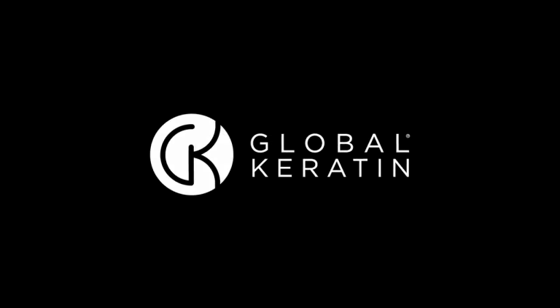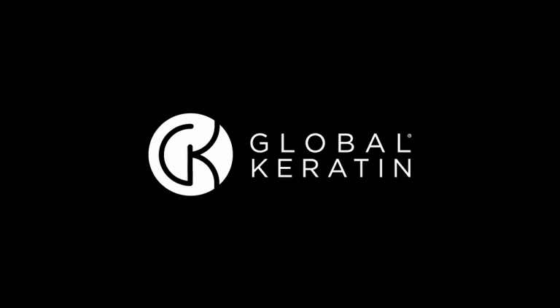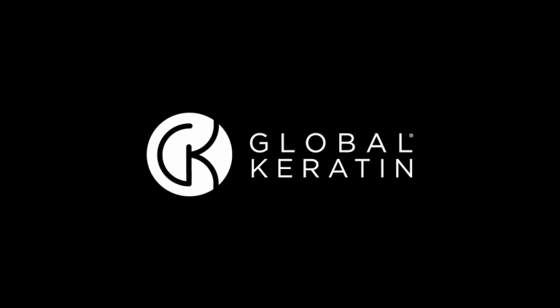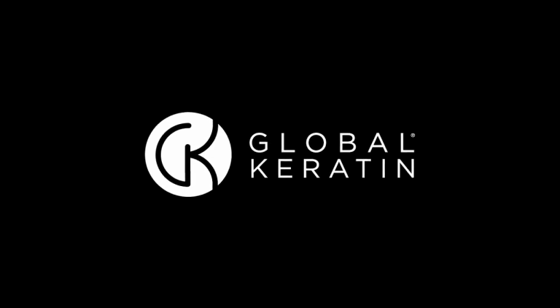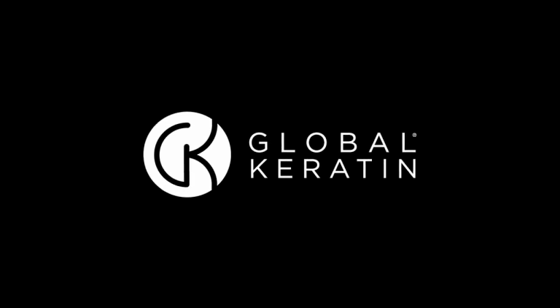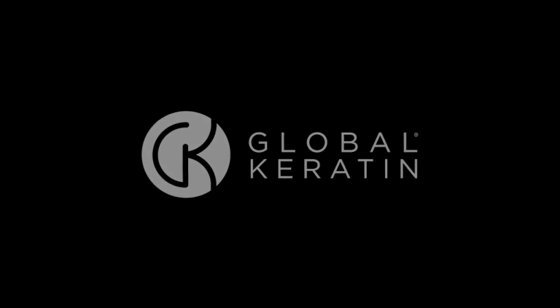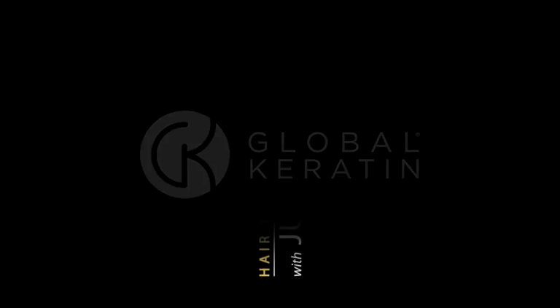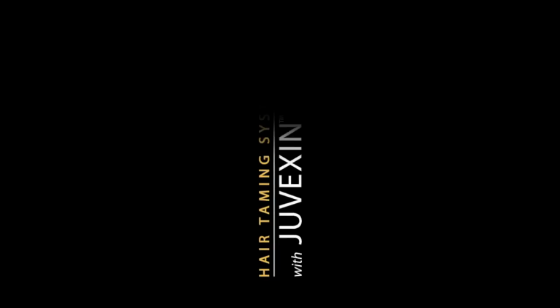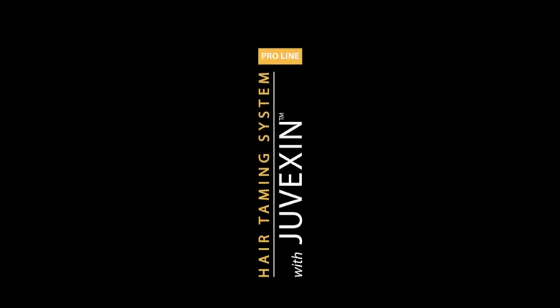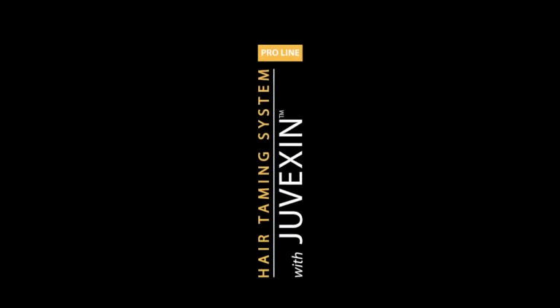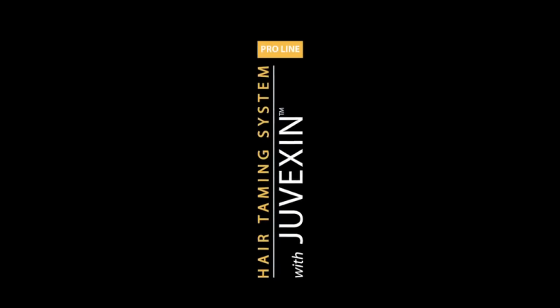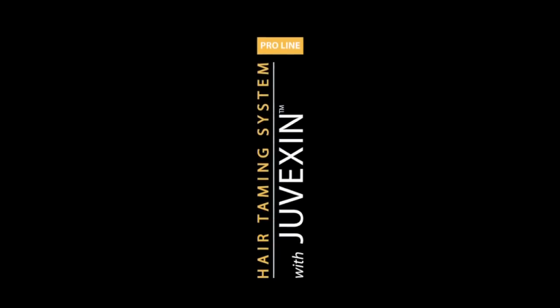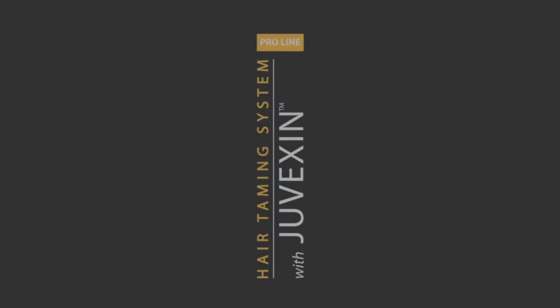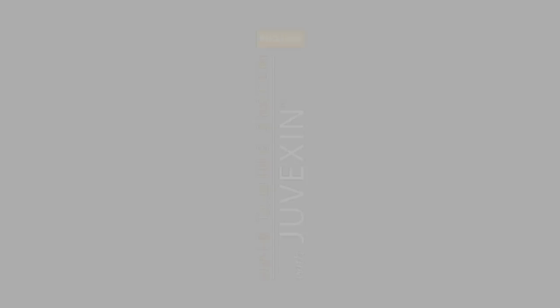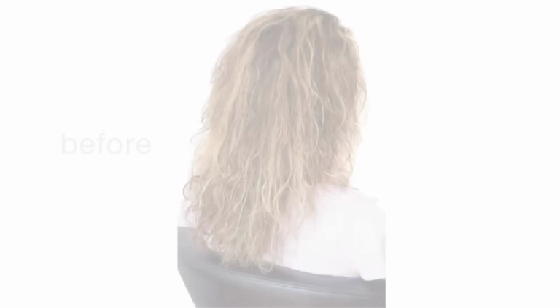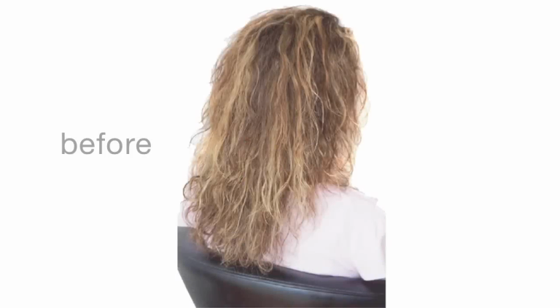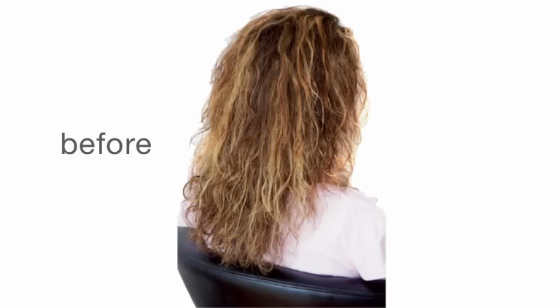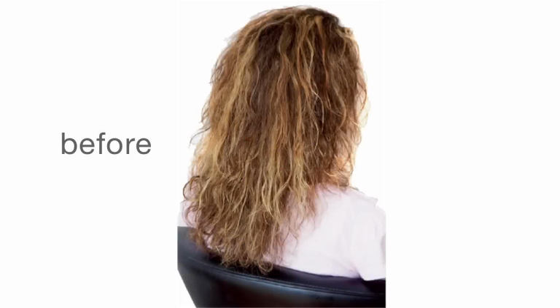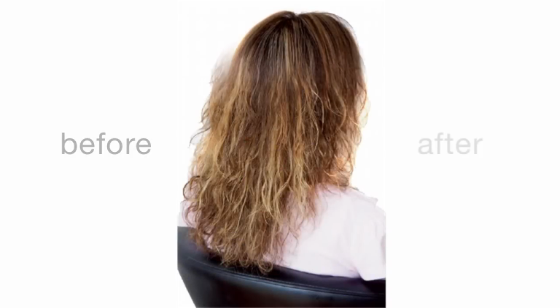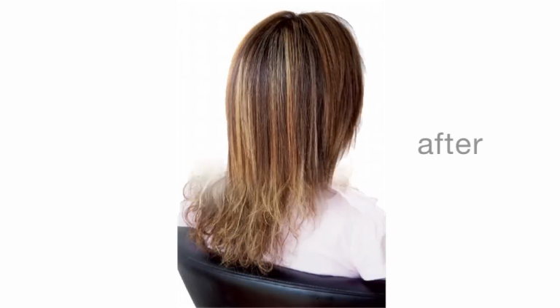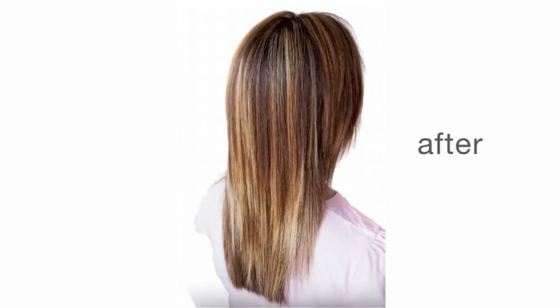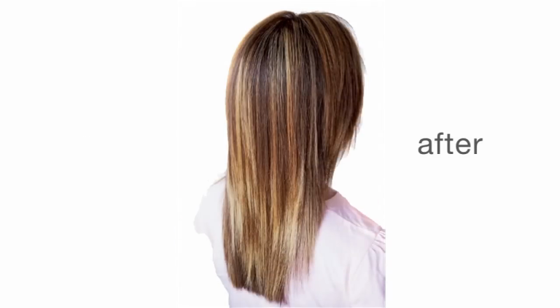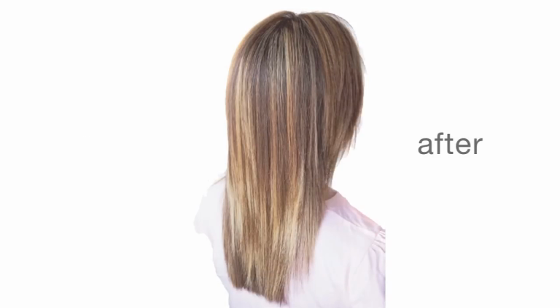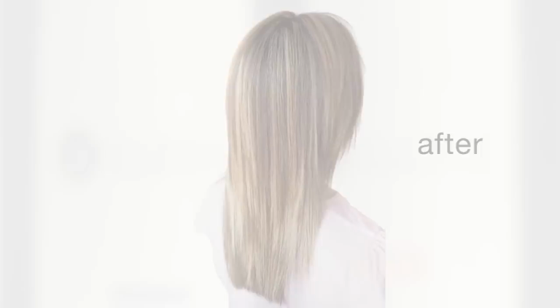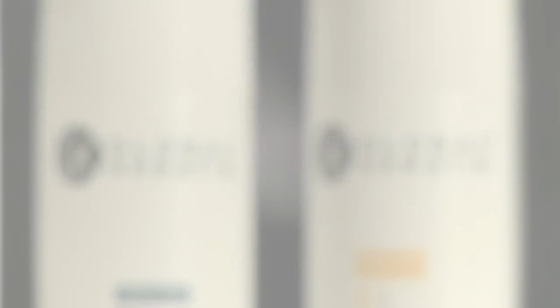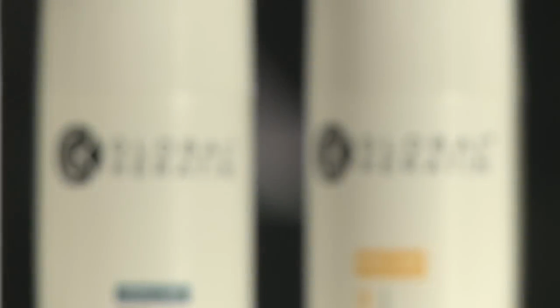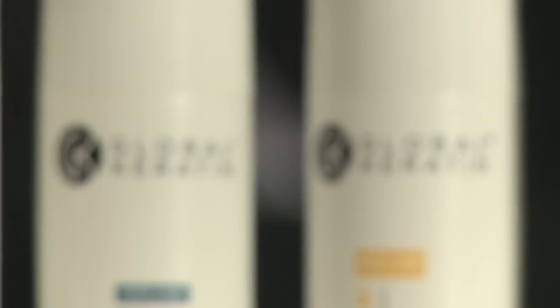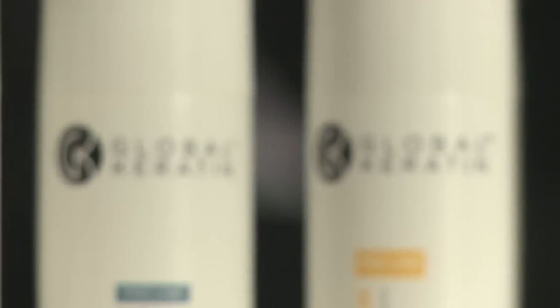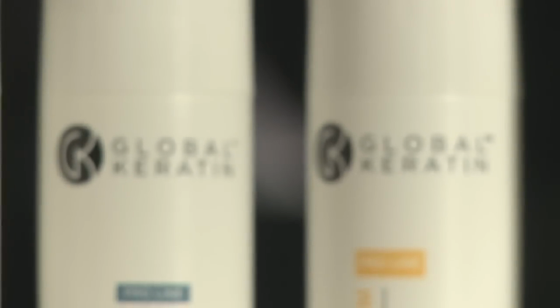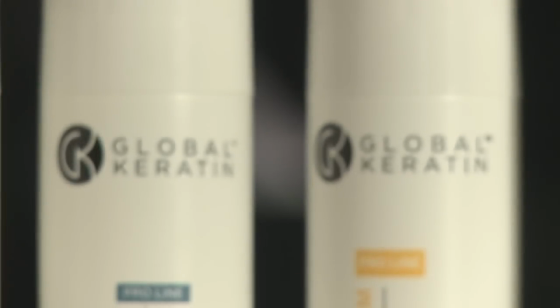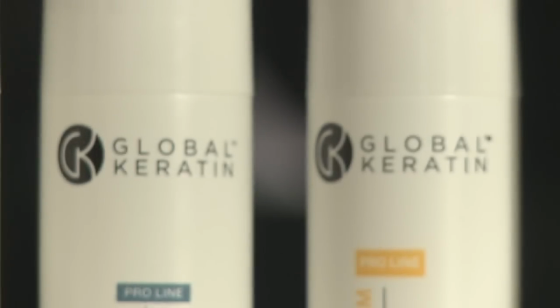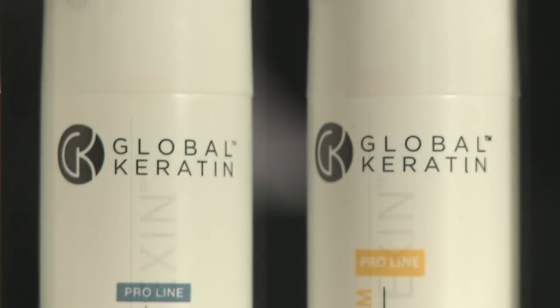The Global Keratin Hair Taming System includes Juvexin brand keratin, a patented and scientifically formulated compound optimized for hair, including functional keratin. Juvexin is found exclusively in Global Keratin Hair Taming System products worldwide.